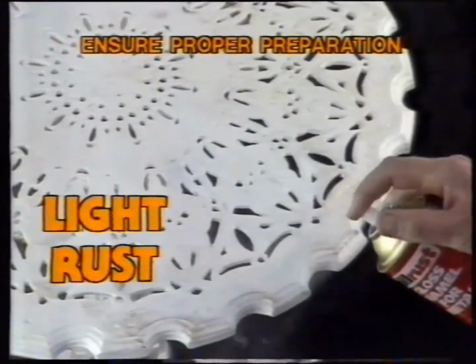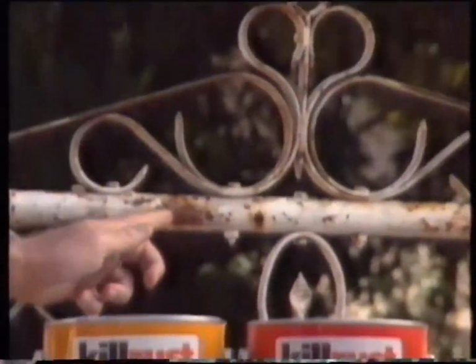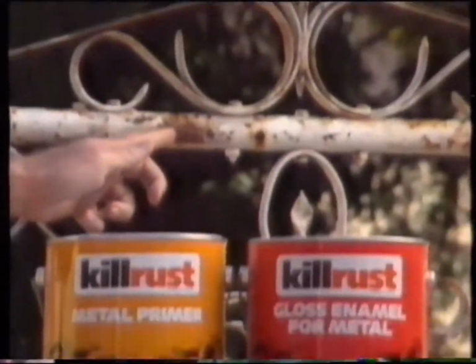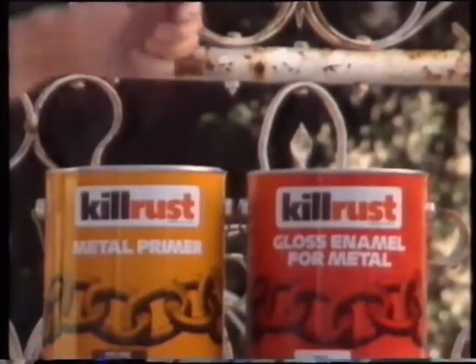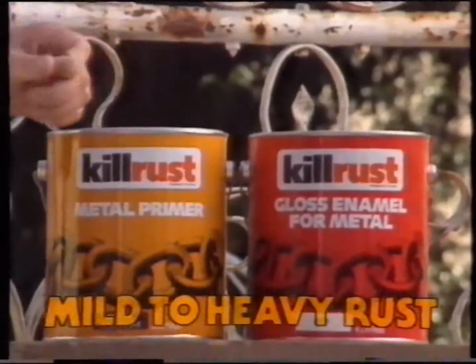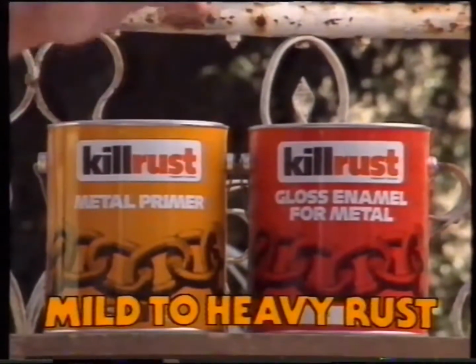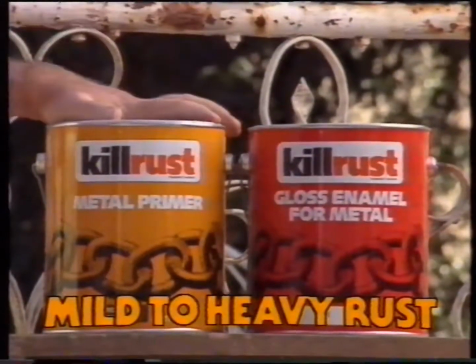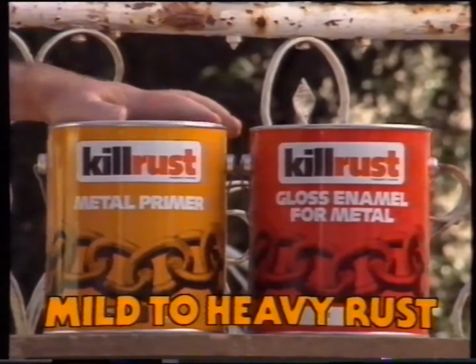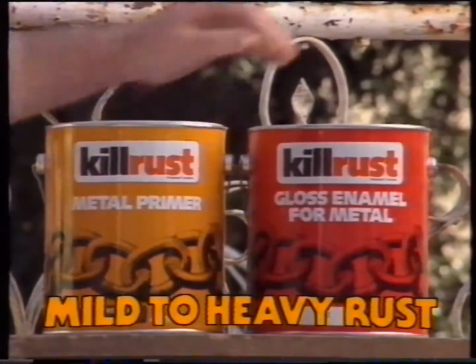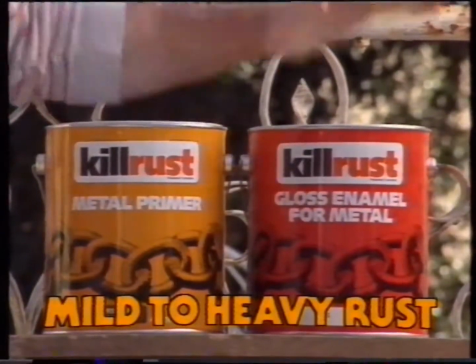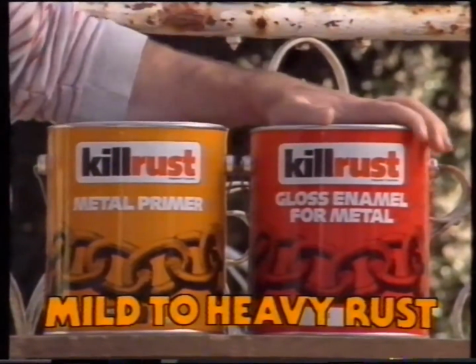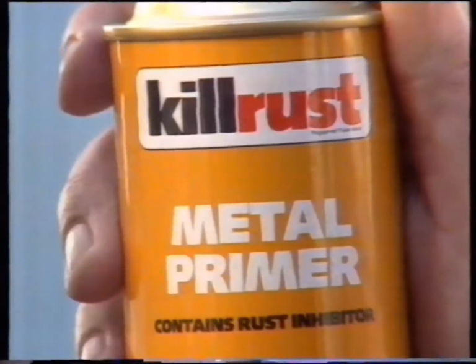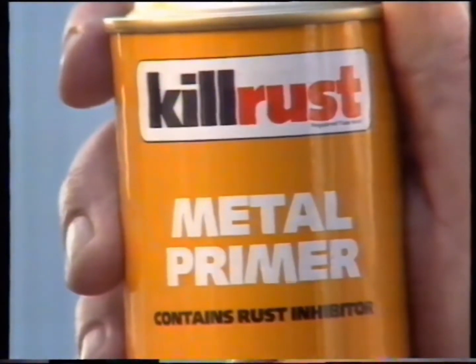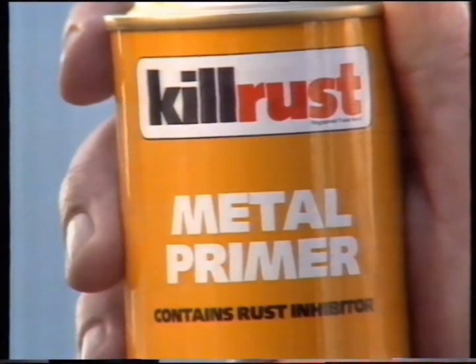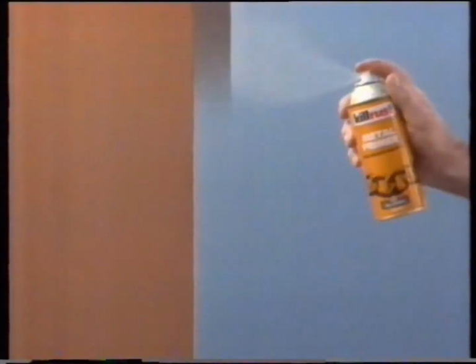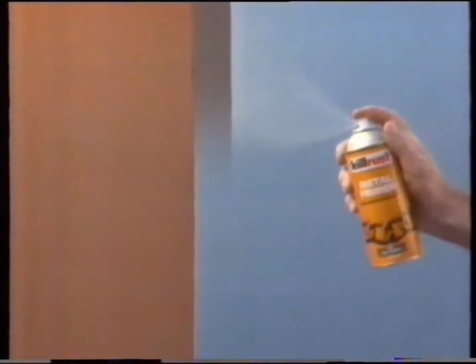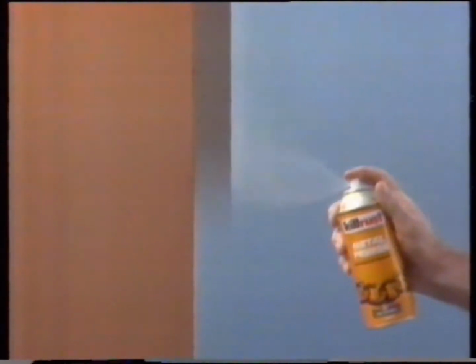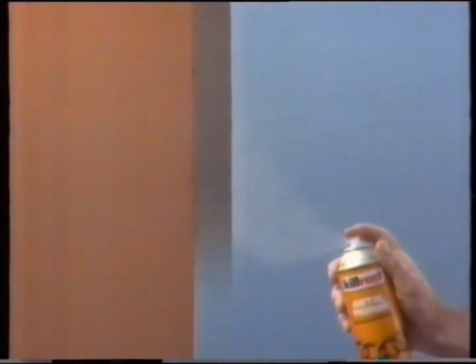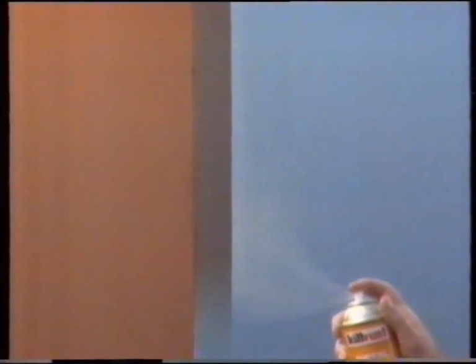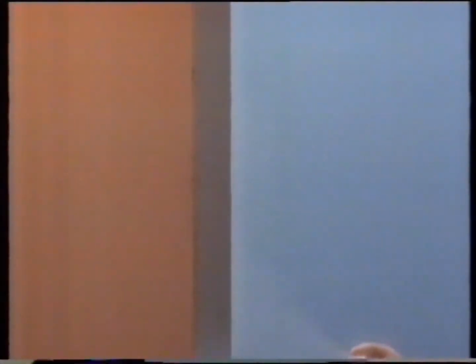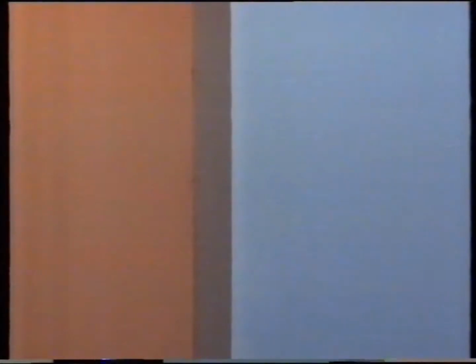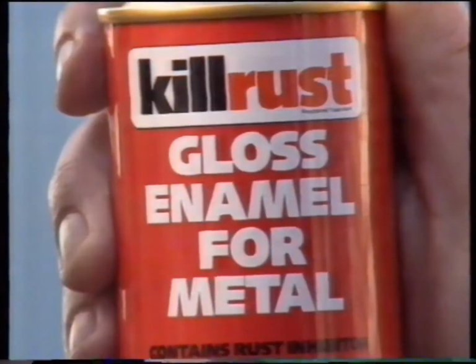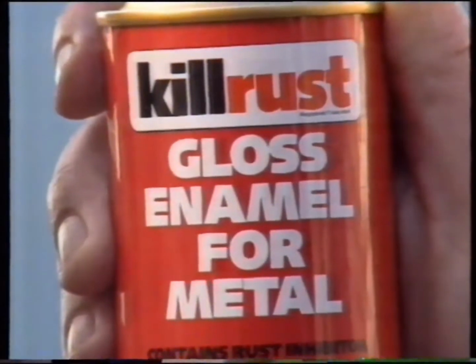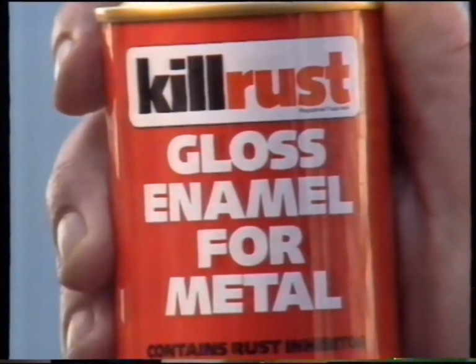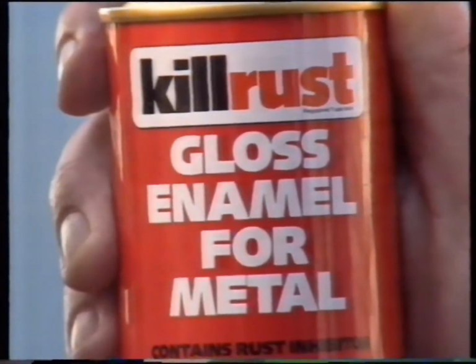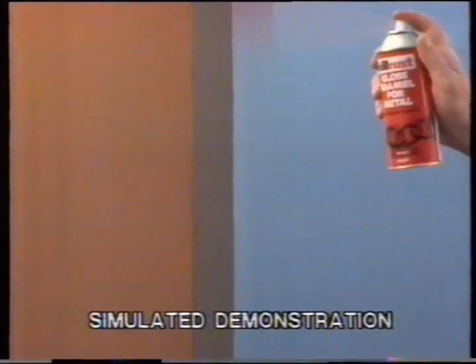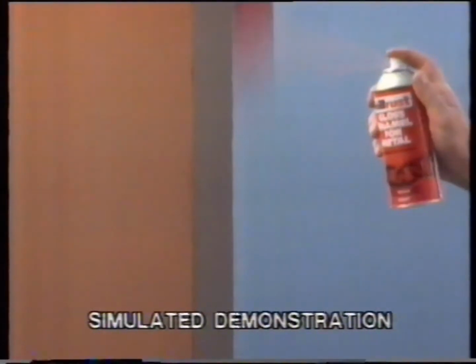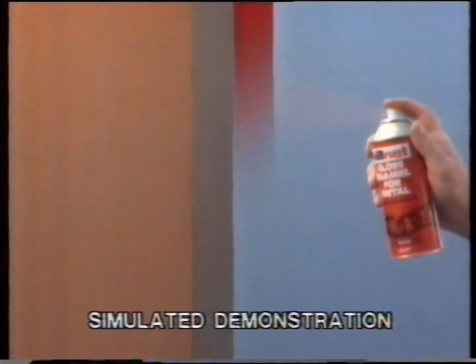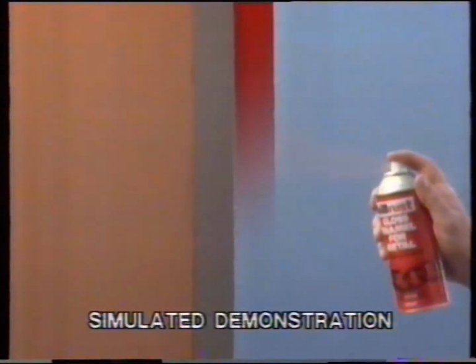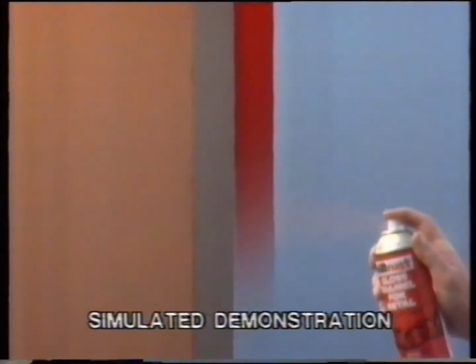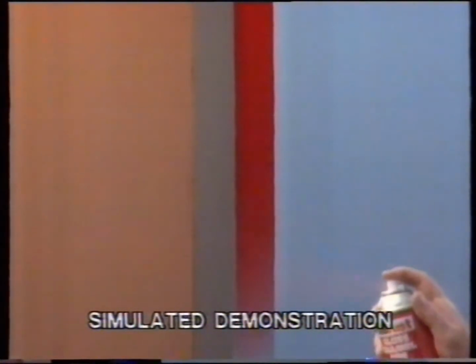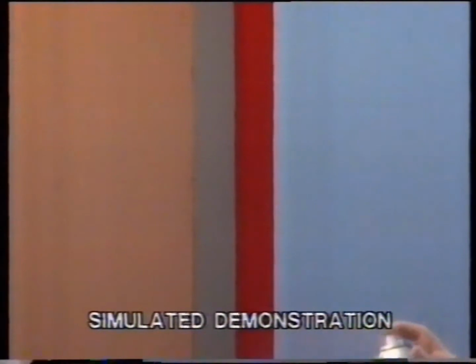For mild to heavy rust, you need a longer lasting two coat system. First, KillRust primer for a tough anti-corrosive barrier. Then, KillRust gloss enamel strong rust resistant top coat seal.